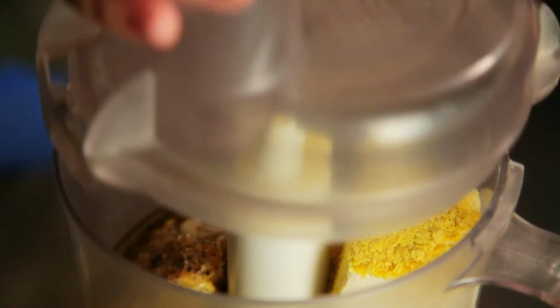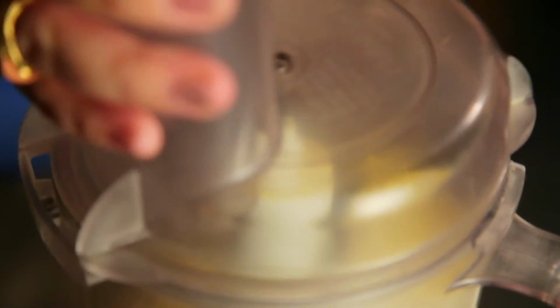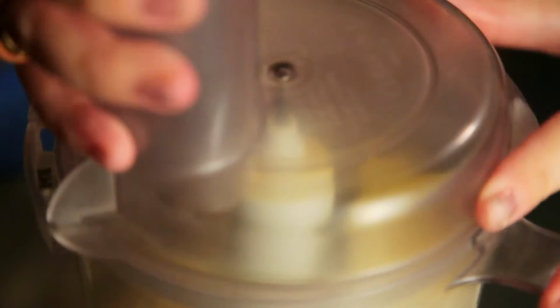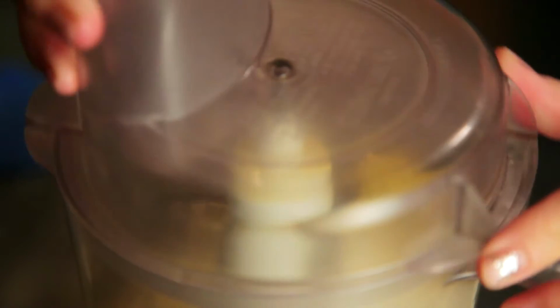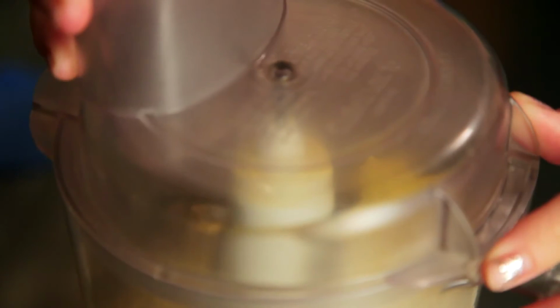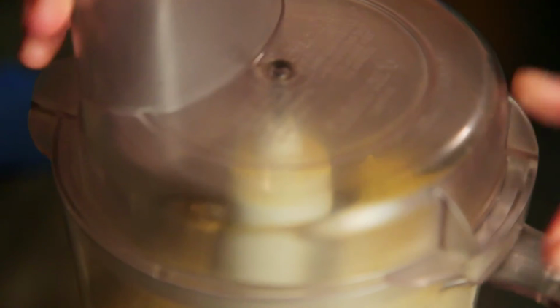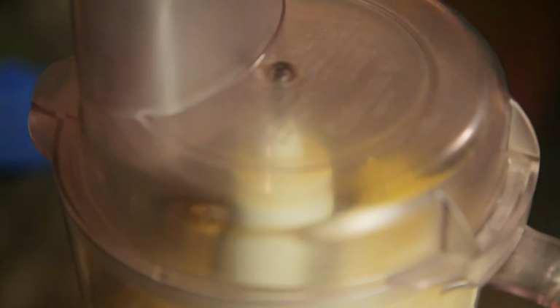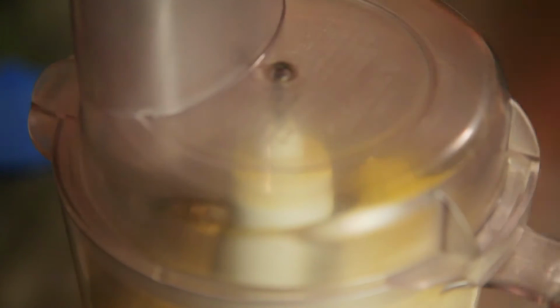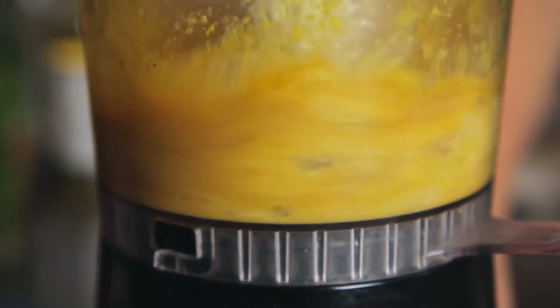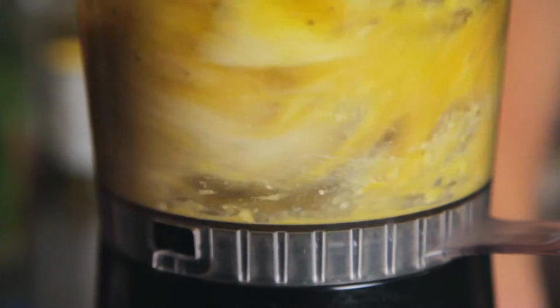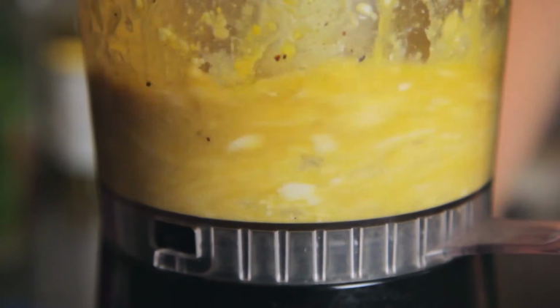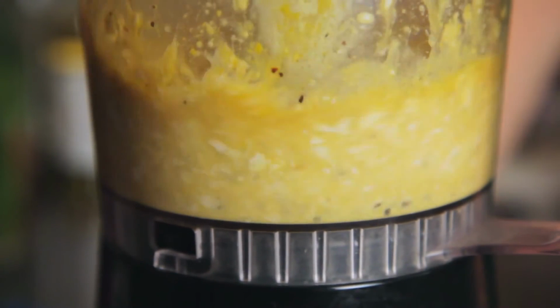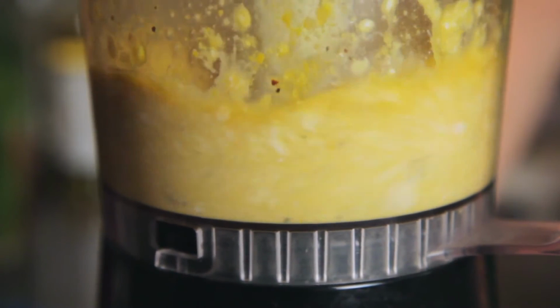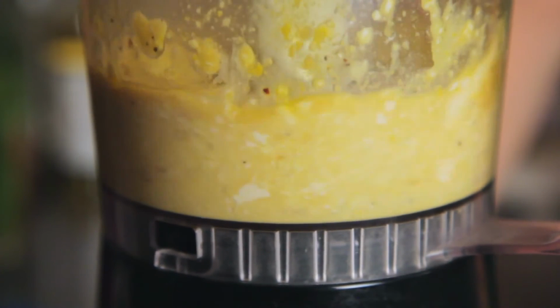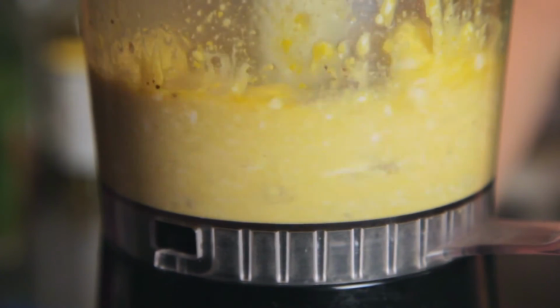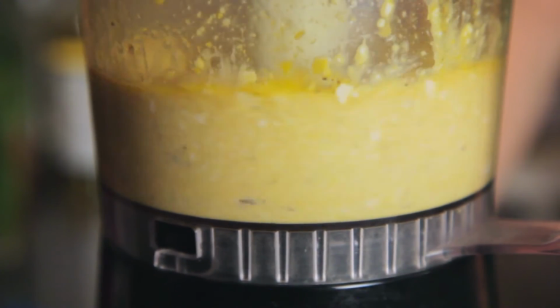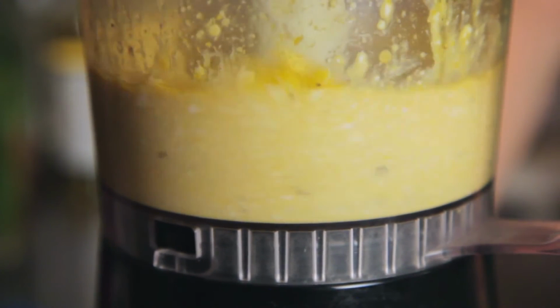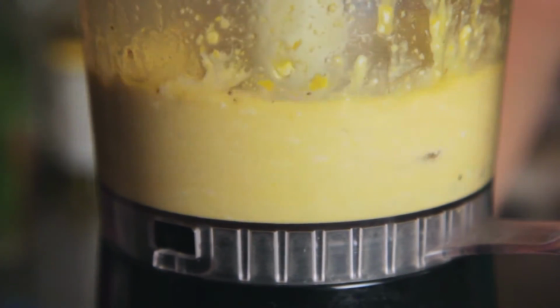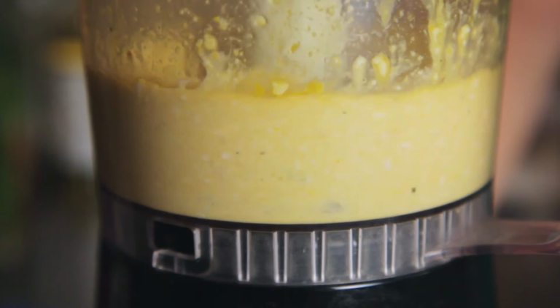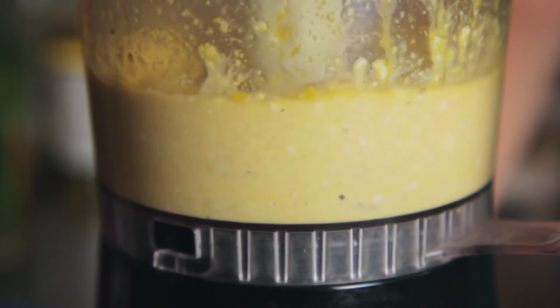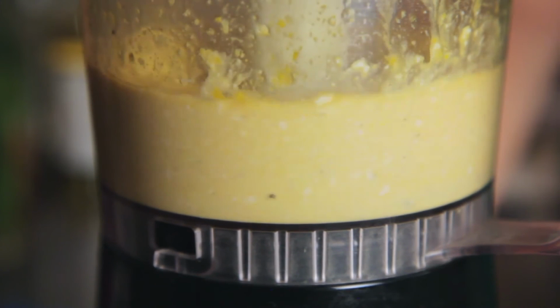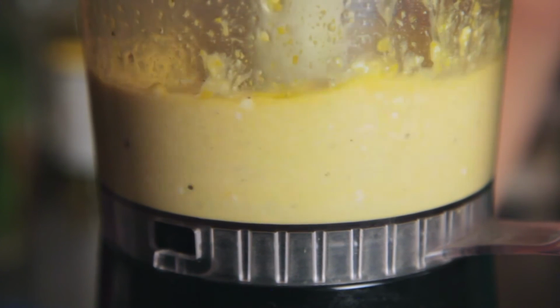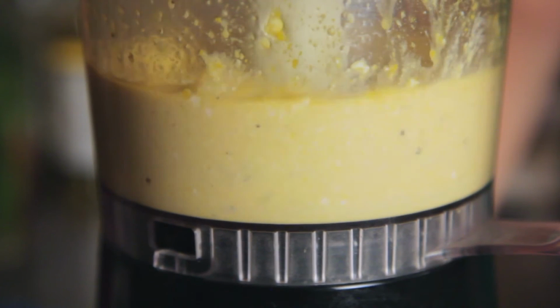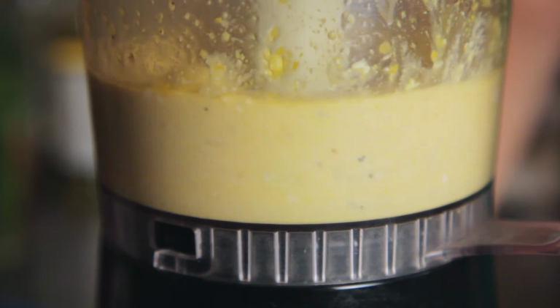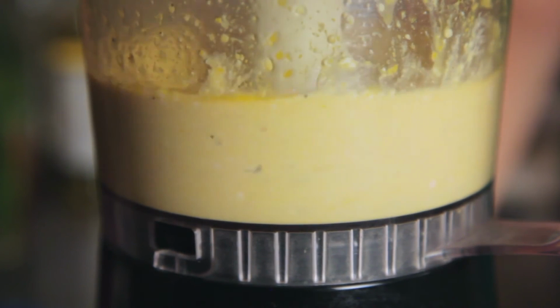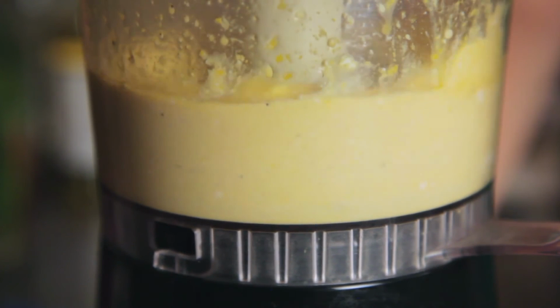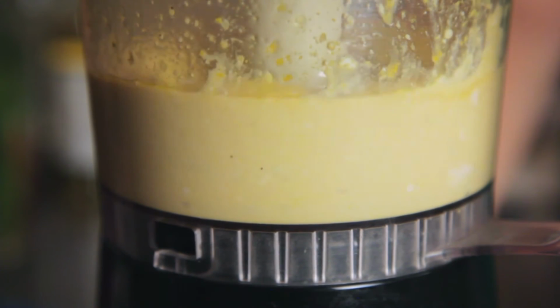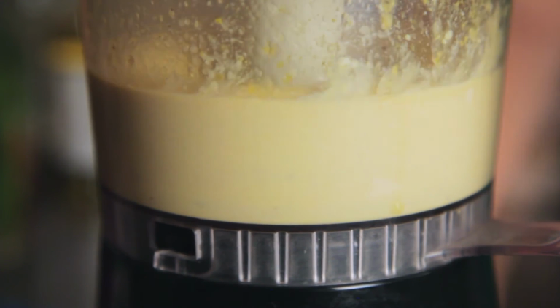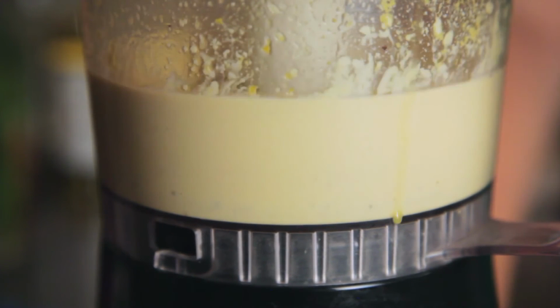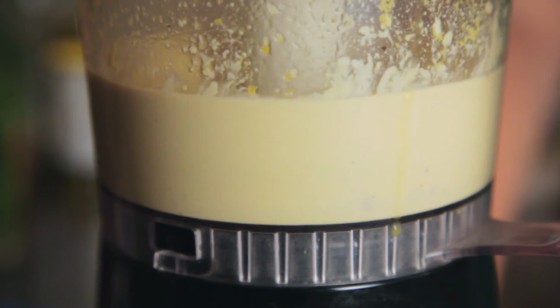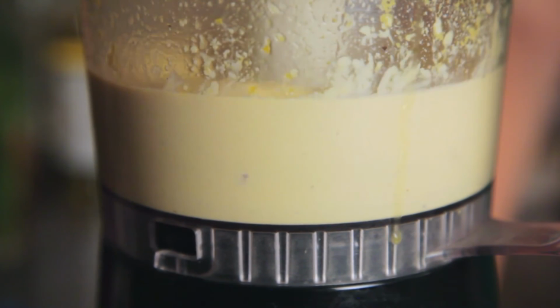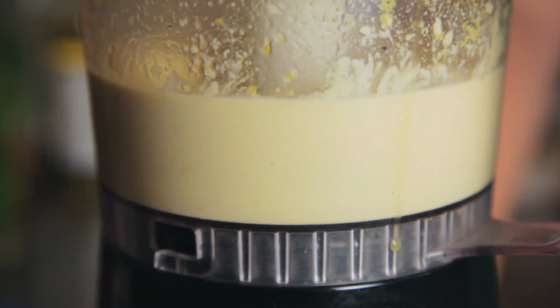Blend that all together until it is super smooth. It may sound like kind of a lot of ingredients just for a little dressing, but these pantry staples combine to create that umami flavor that you love and expect from a Caesar salad.